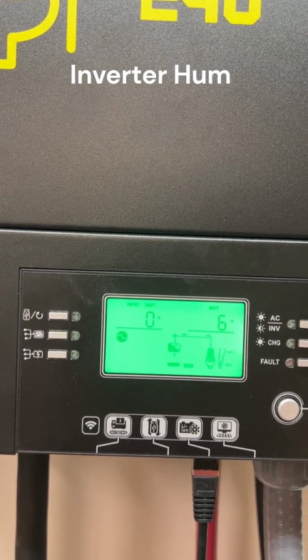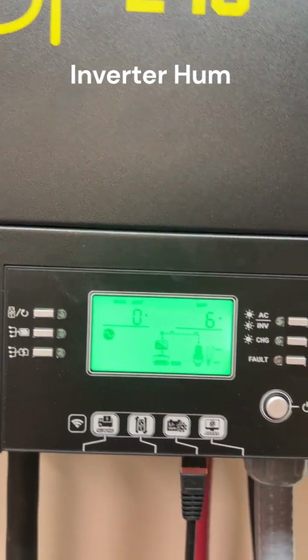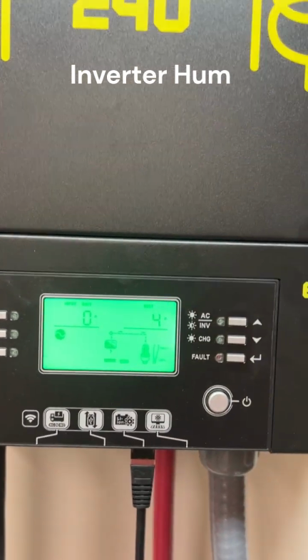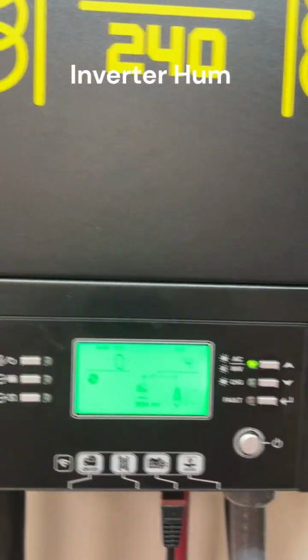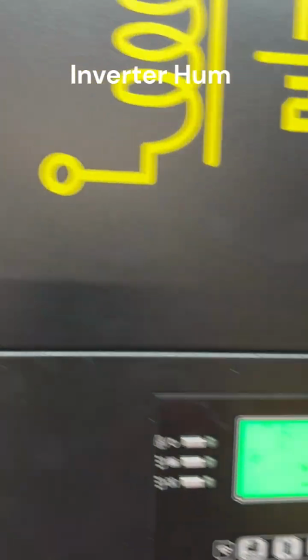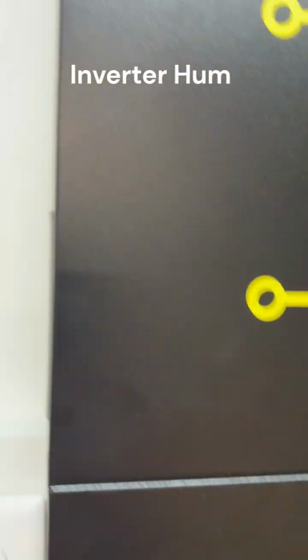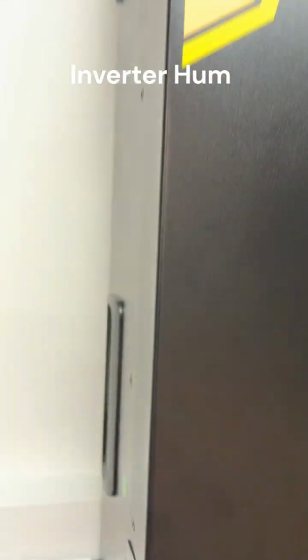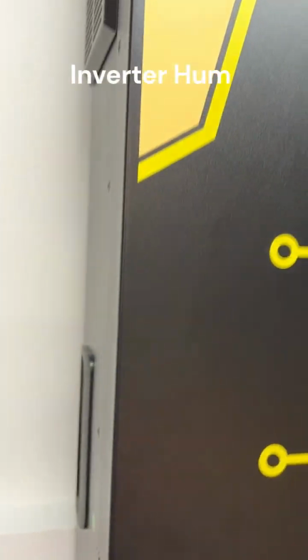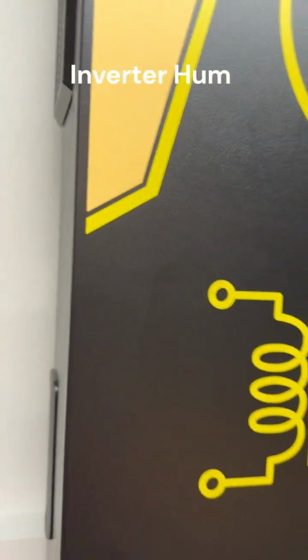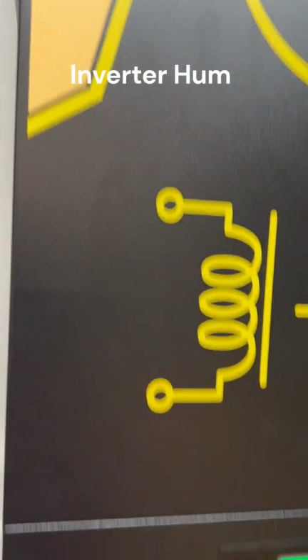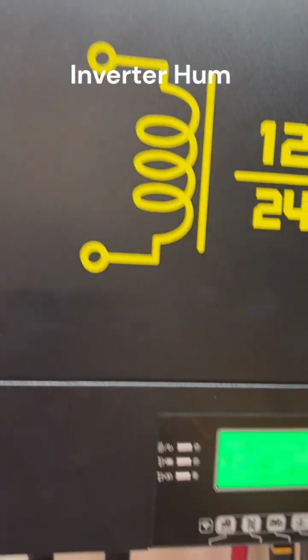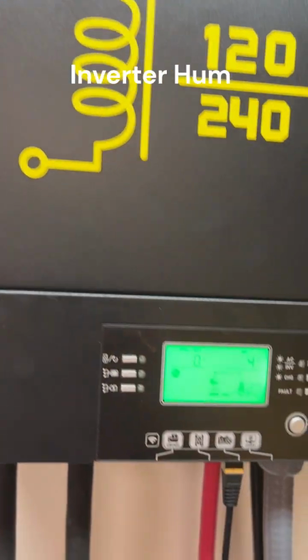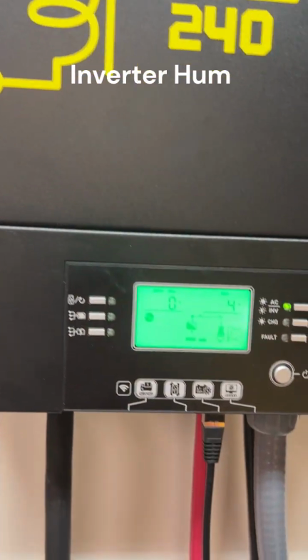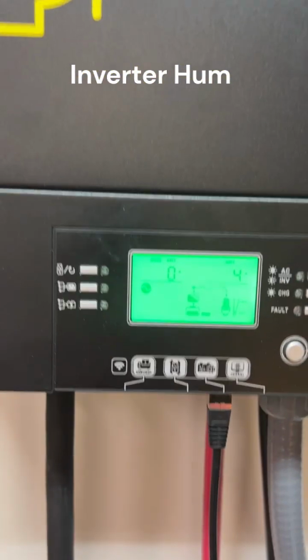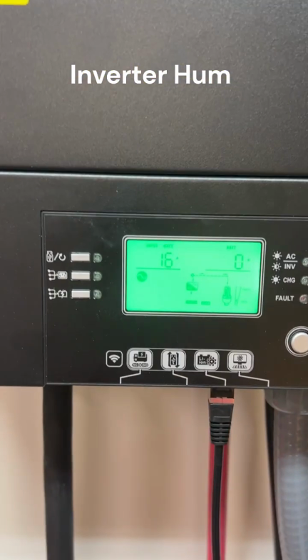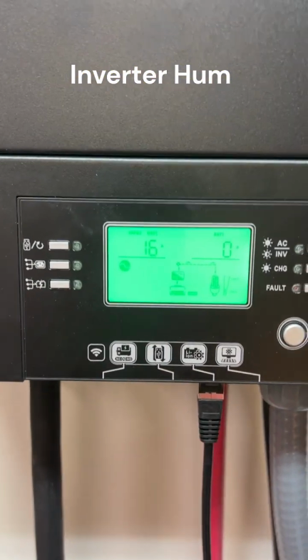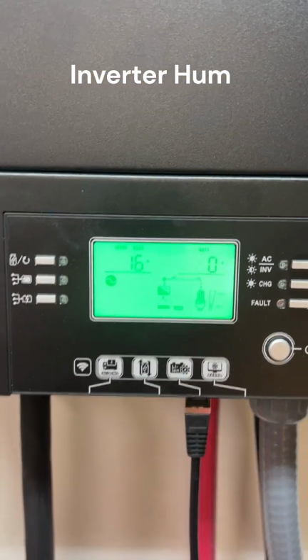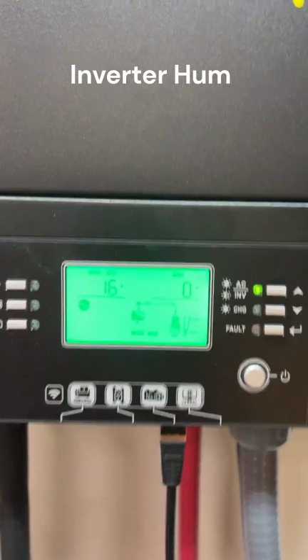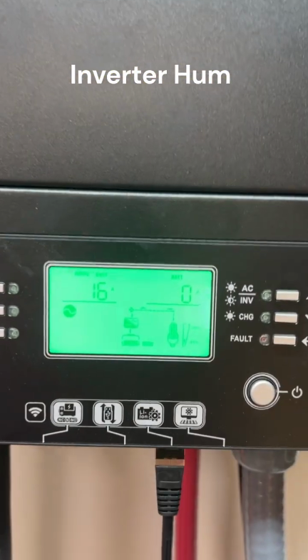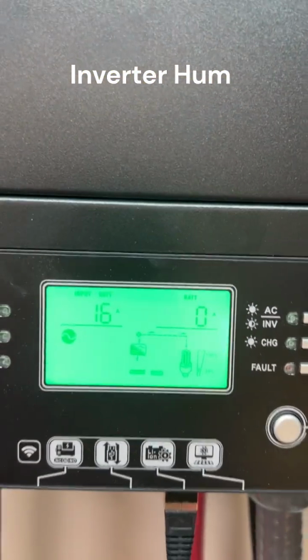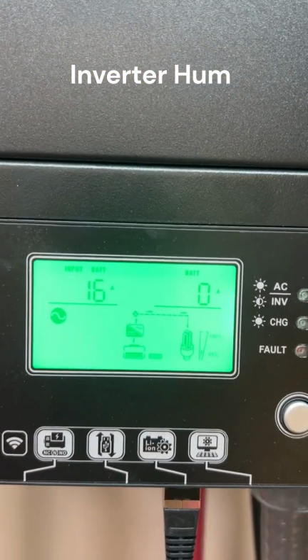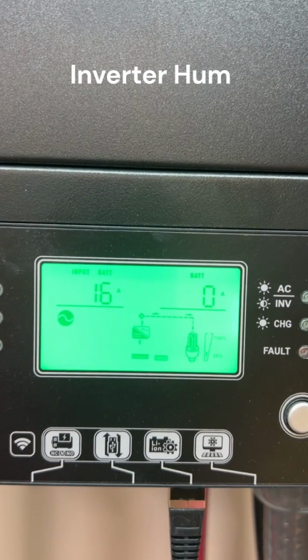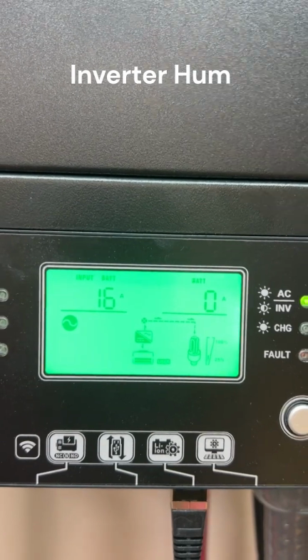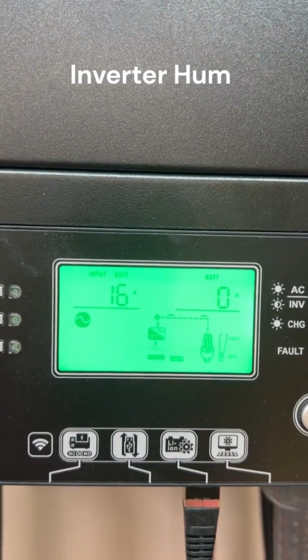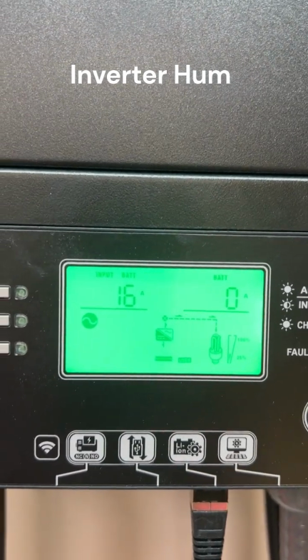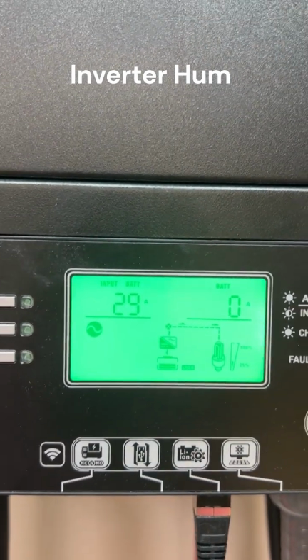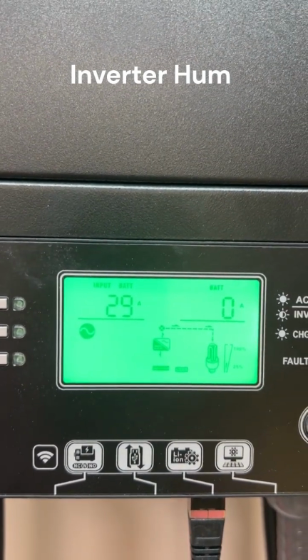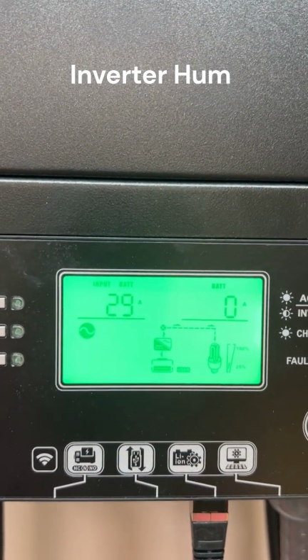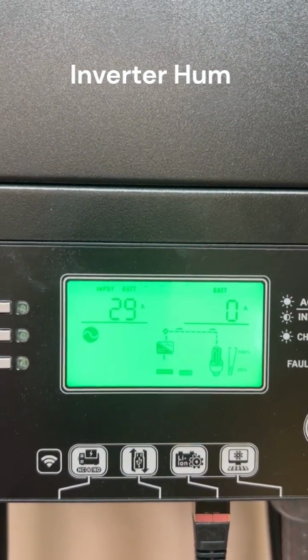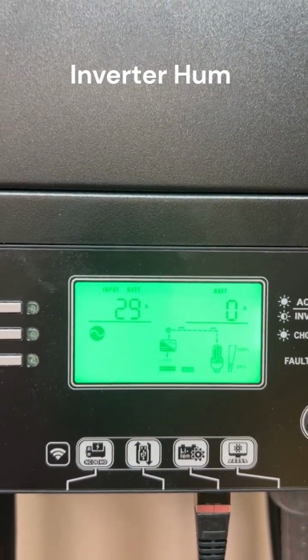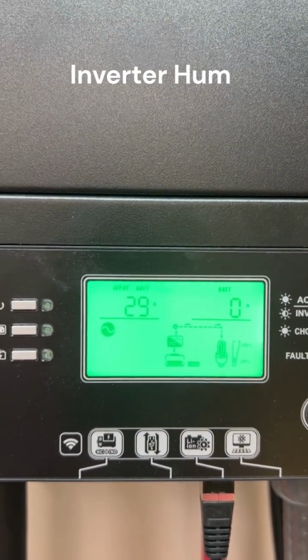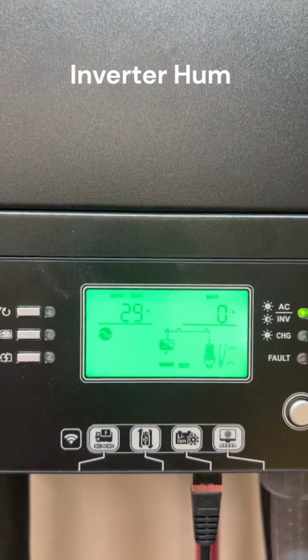AC — you hear the inverter? Now it's coming from the AC. Listen to the inverter.